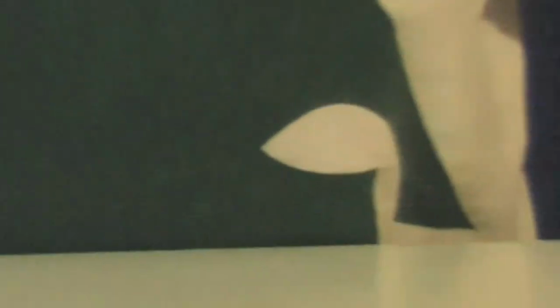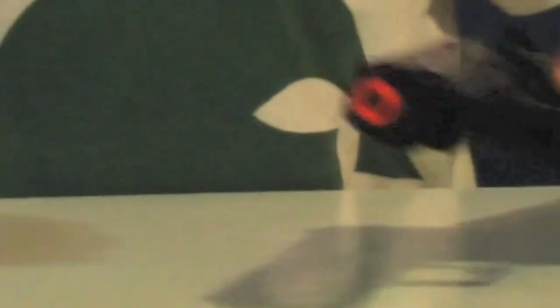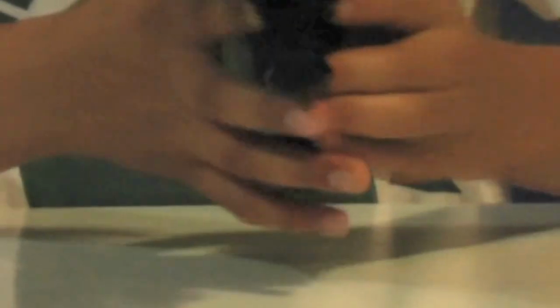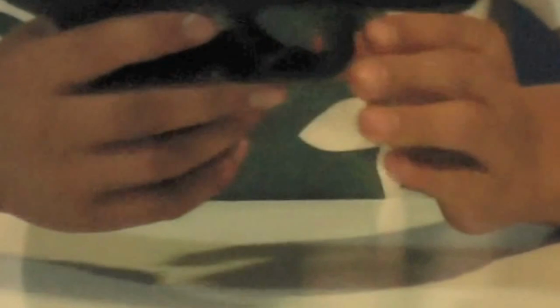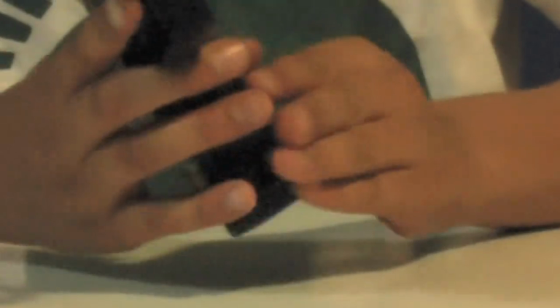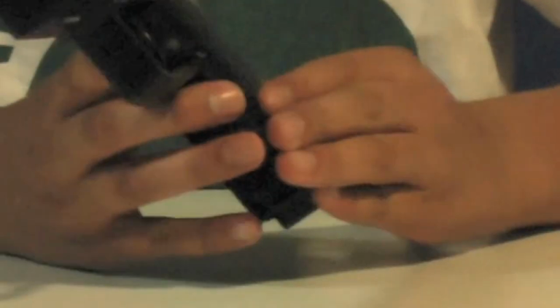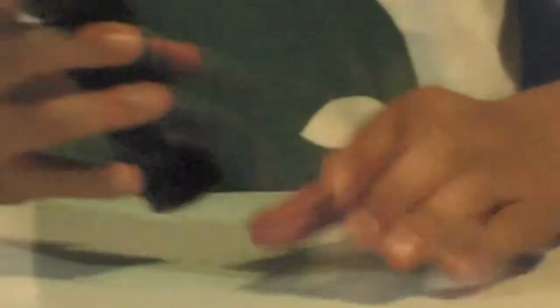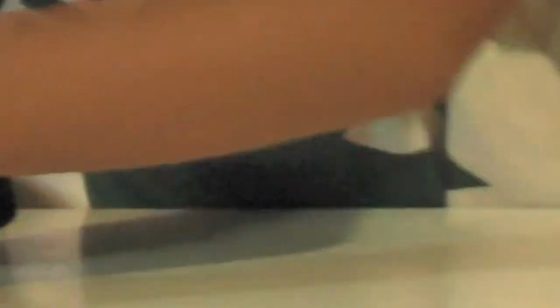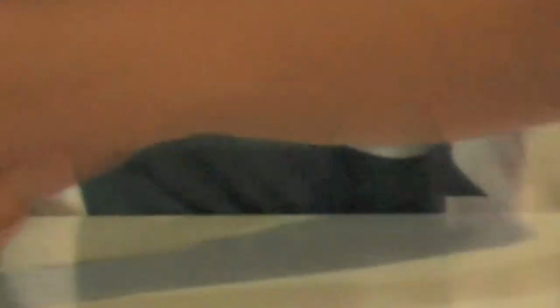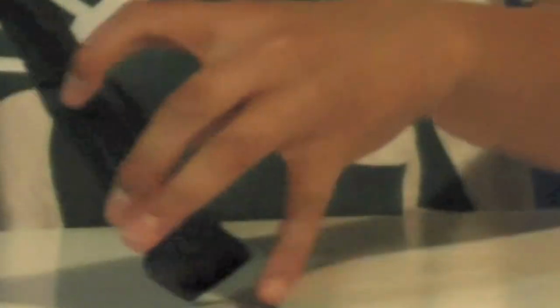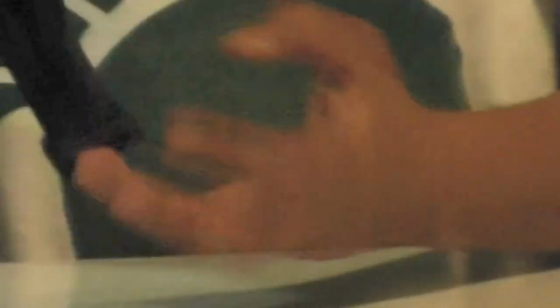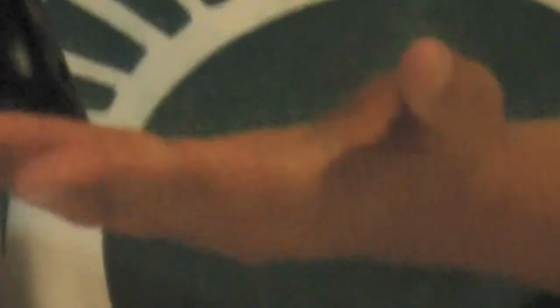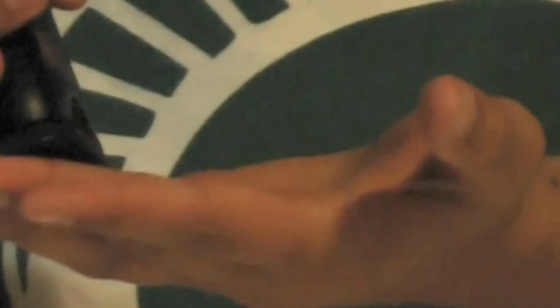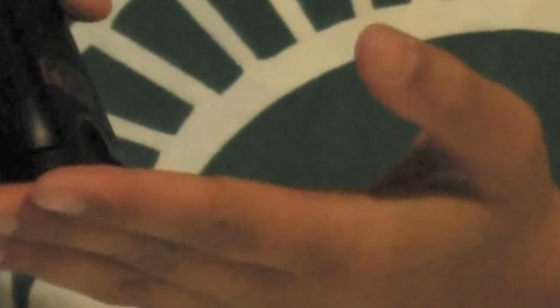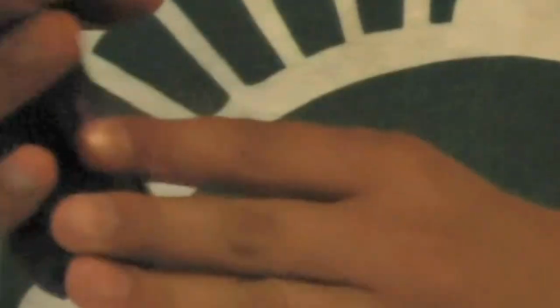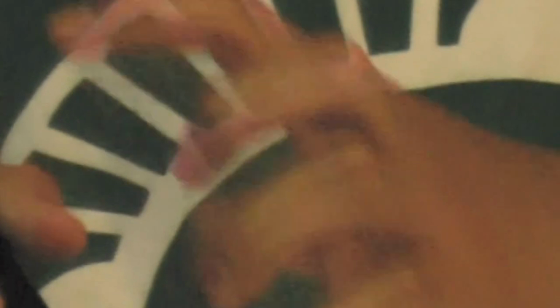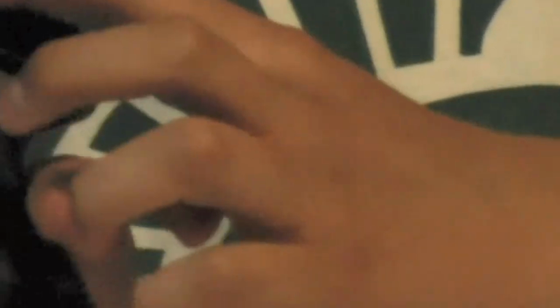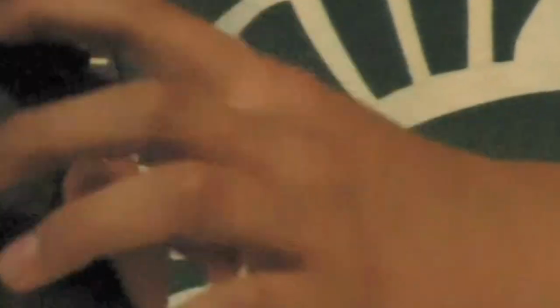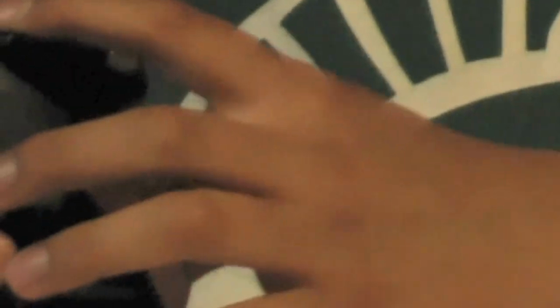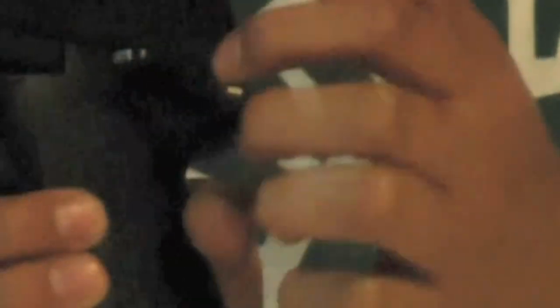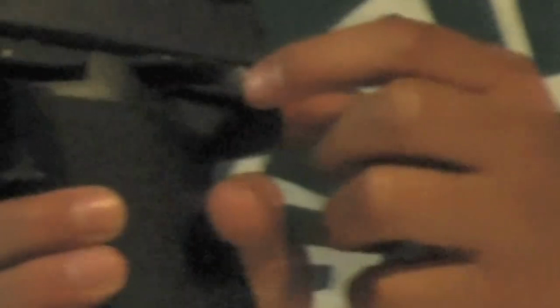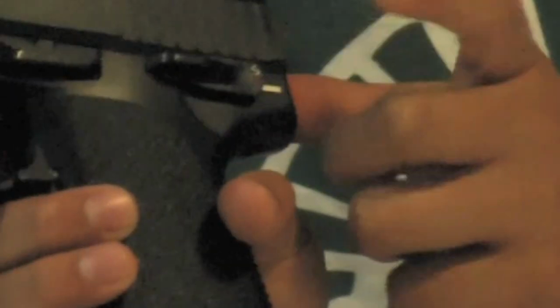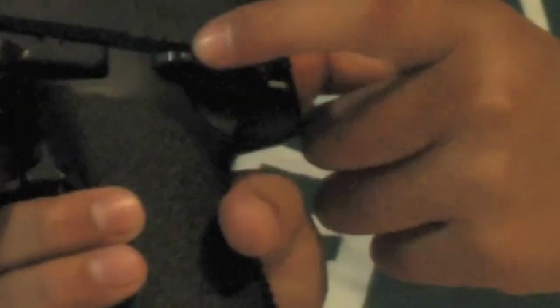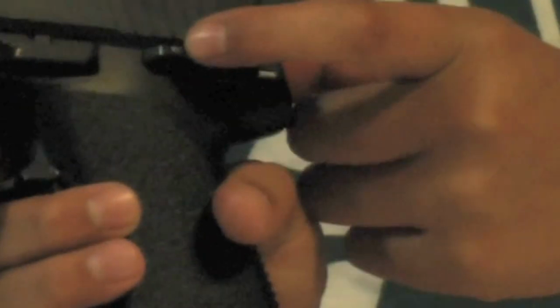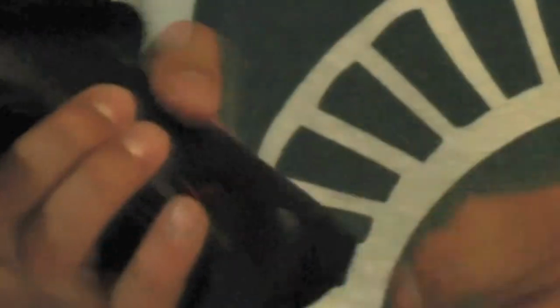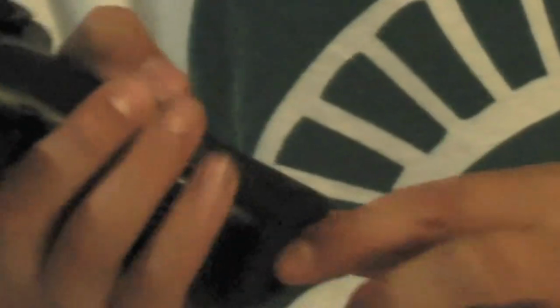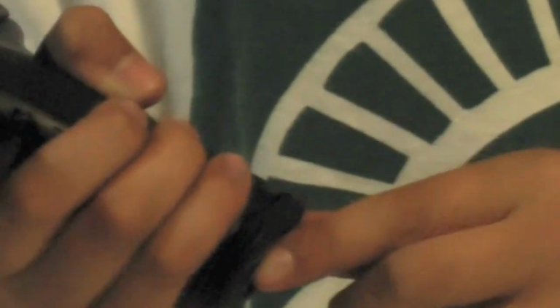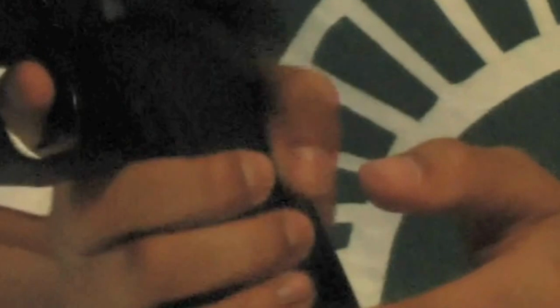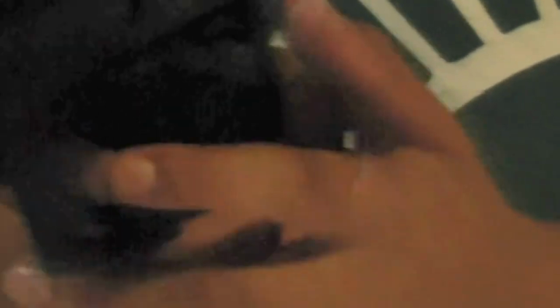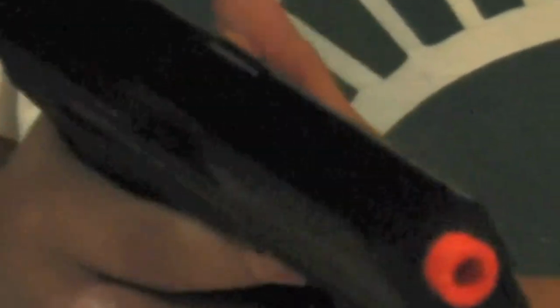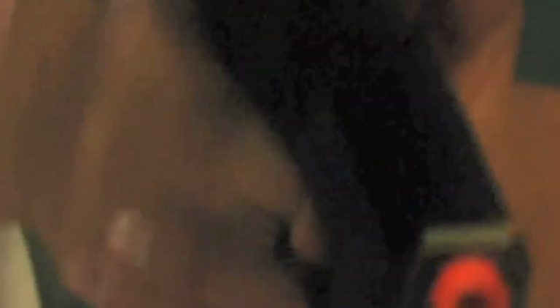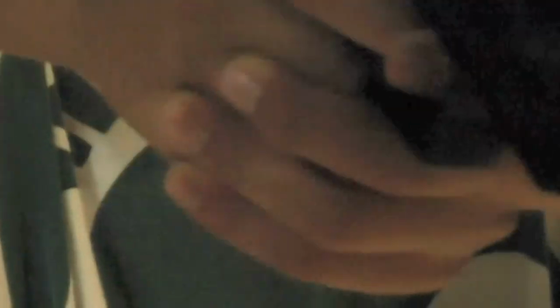So, back to the gun — obviously, you need to insert your magazine, just pop it back in, pull your safety down, which I forgot to mention is also polymer, and then you're set to go.